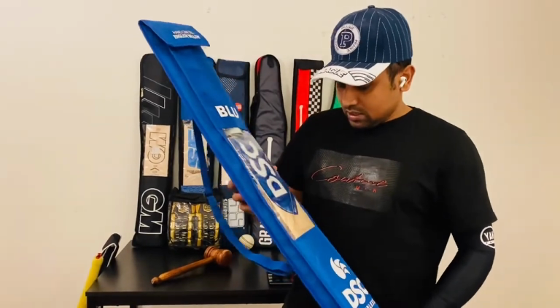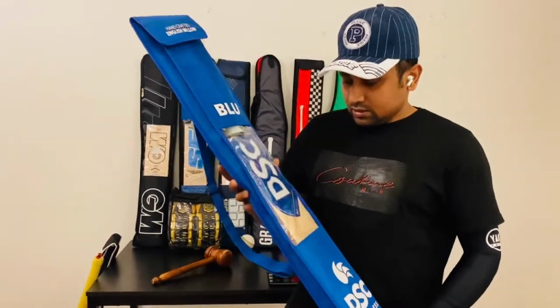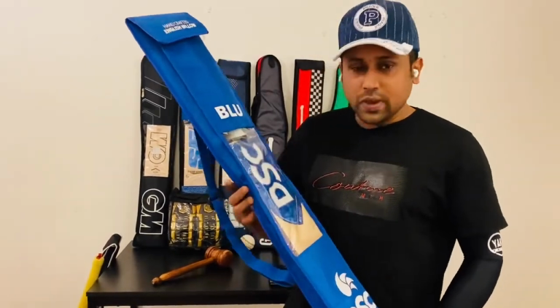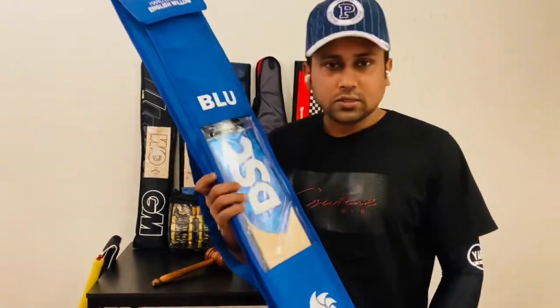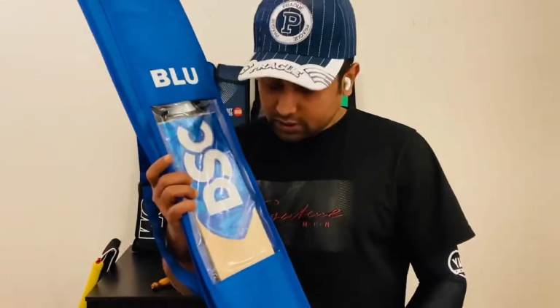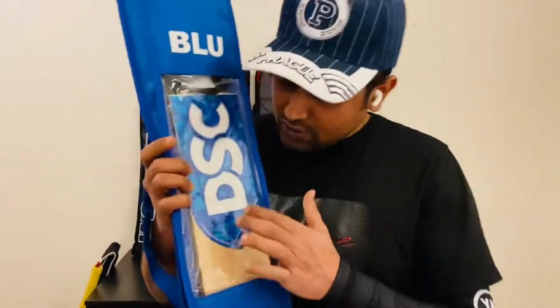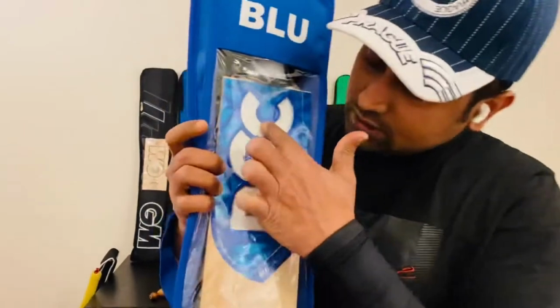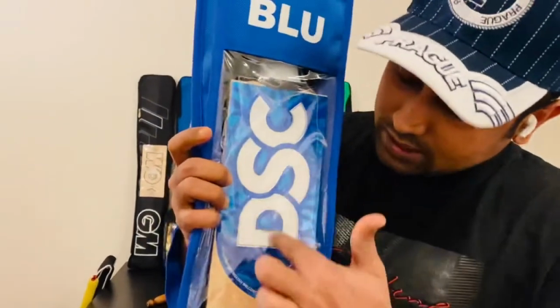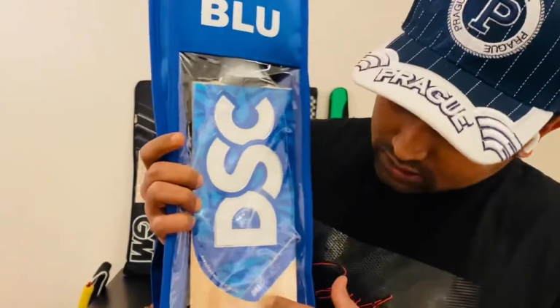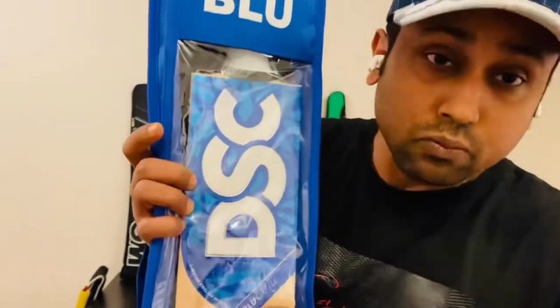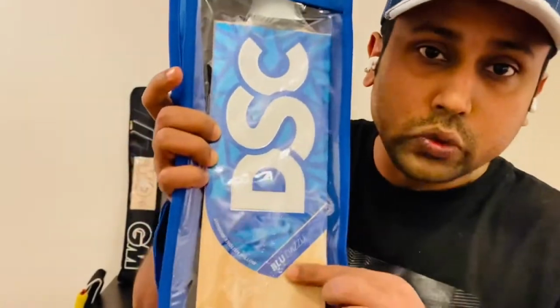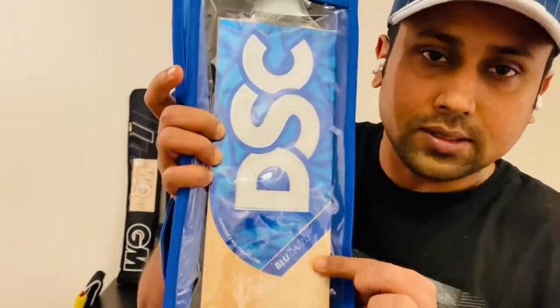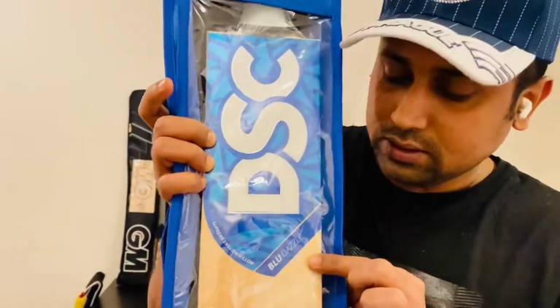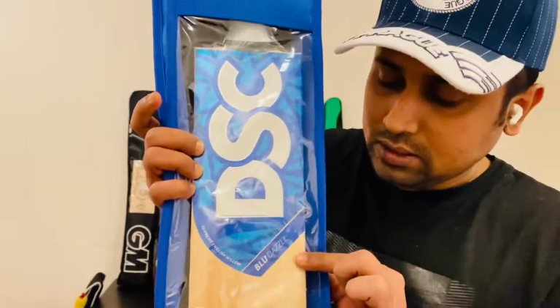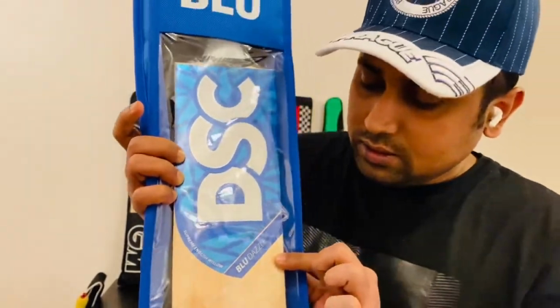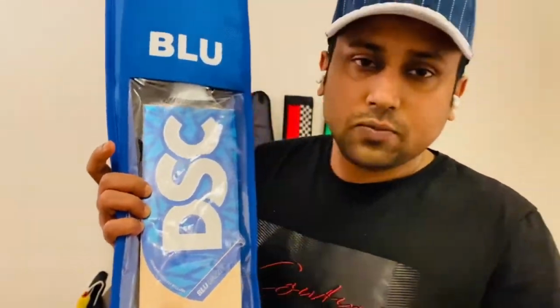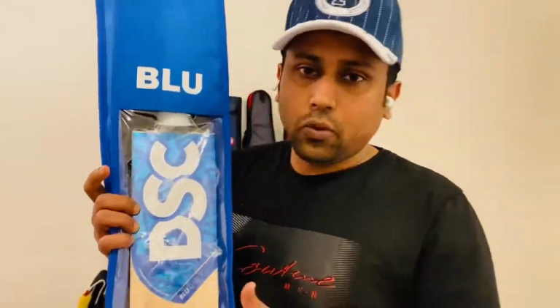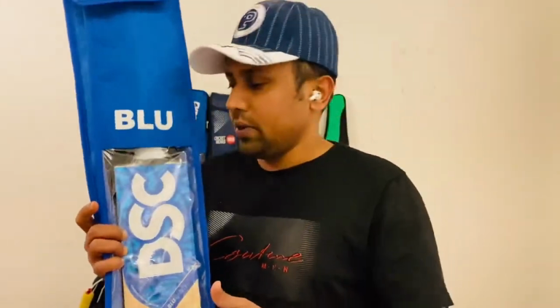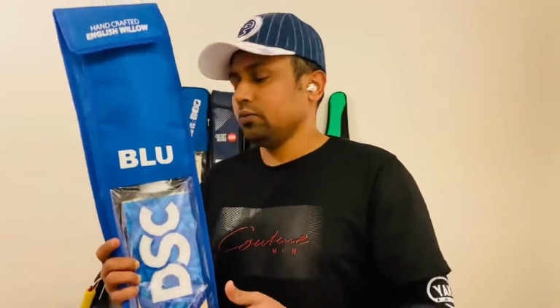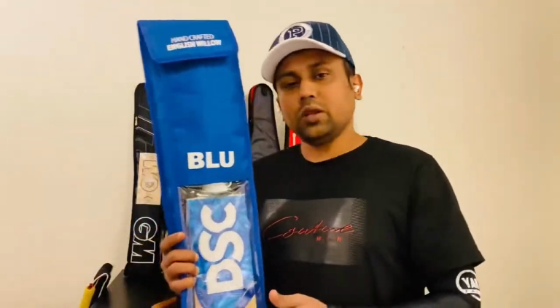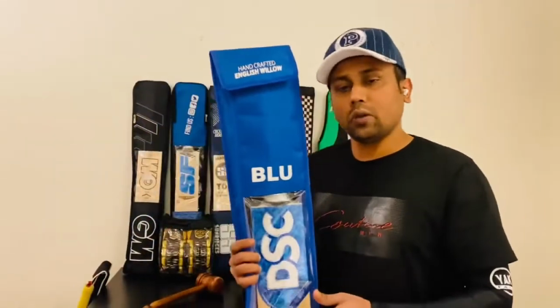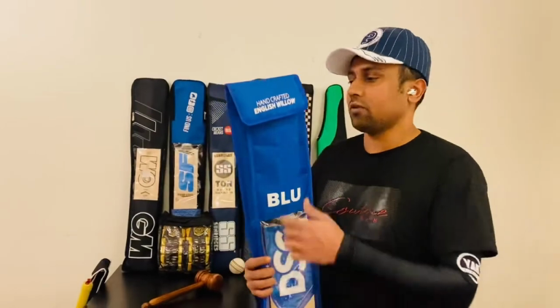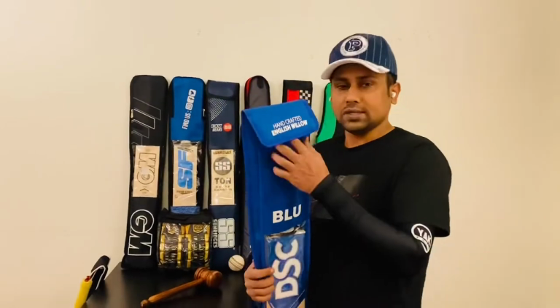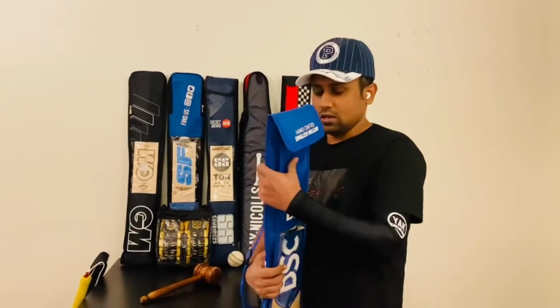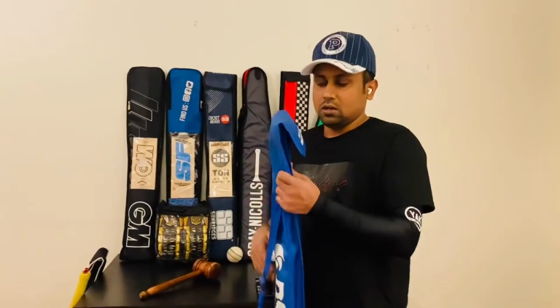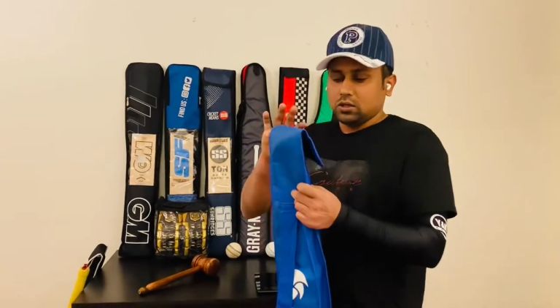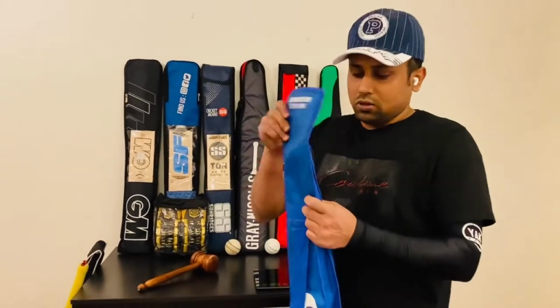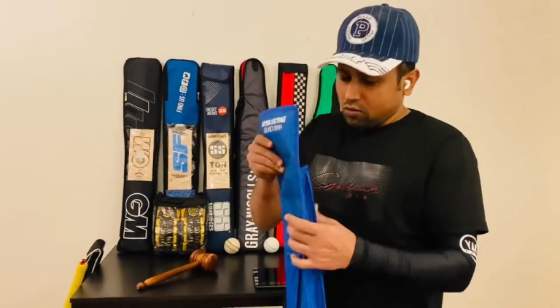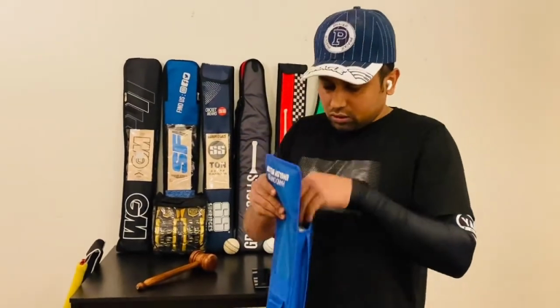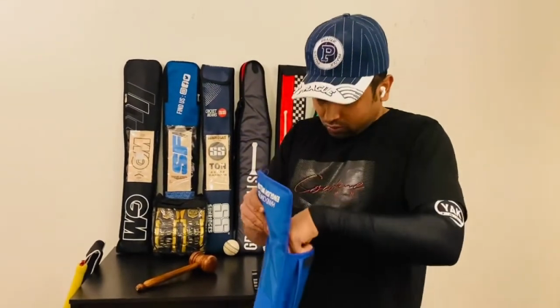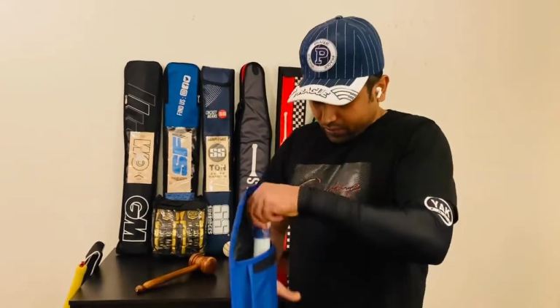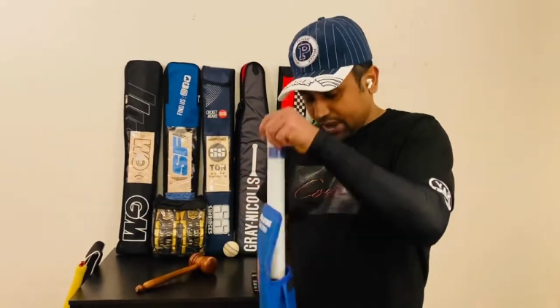This bat model name is DSC Blue Dazzle. This is a very popular bat, a very popular model from DSC. So now I'll open the bat.